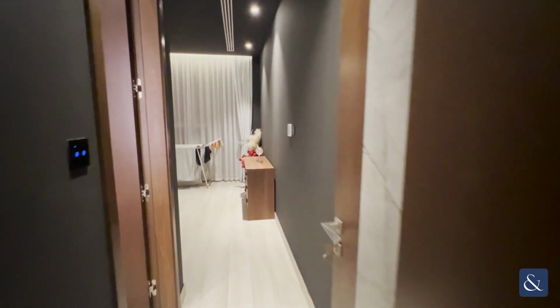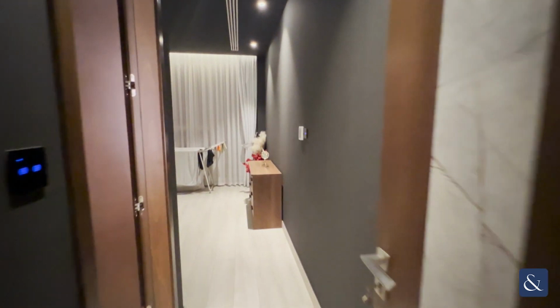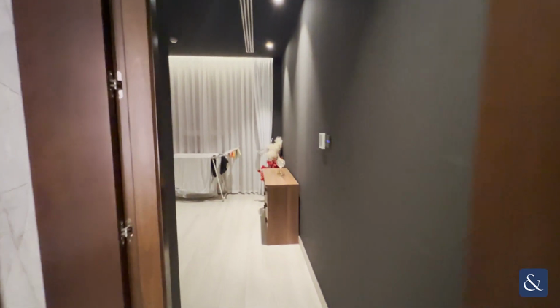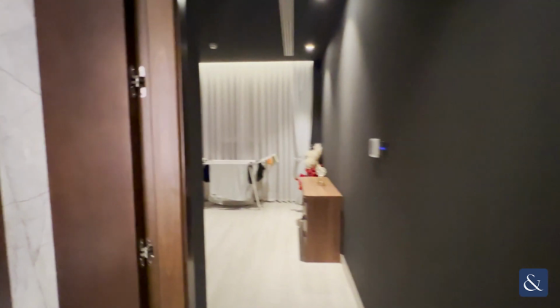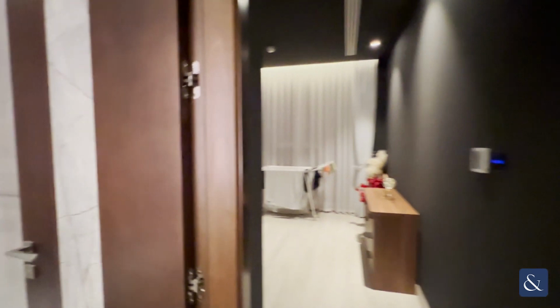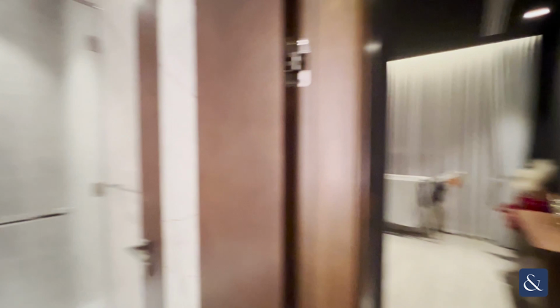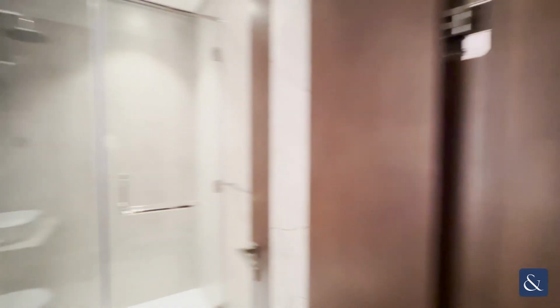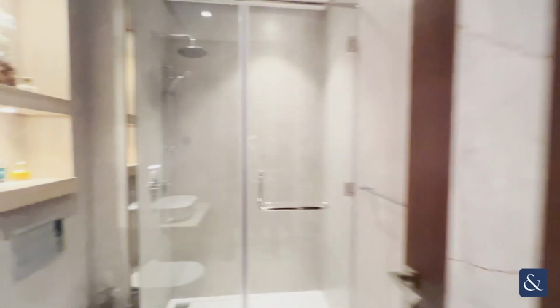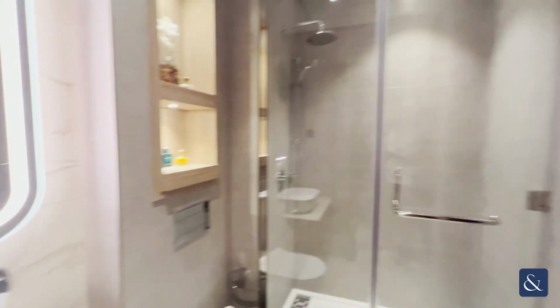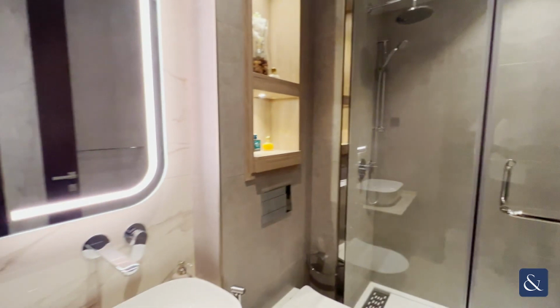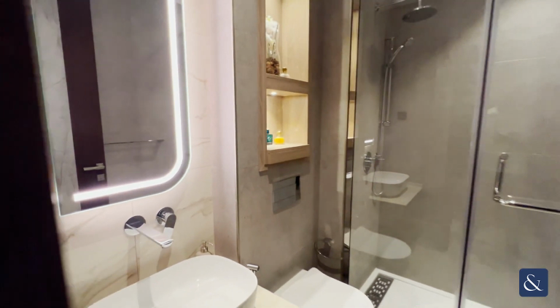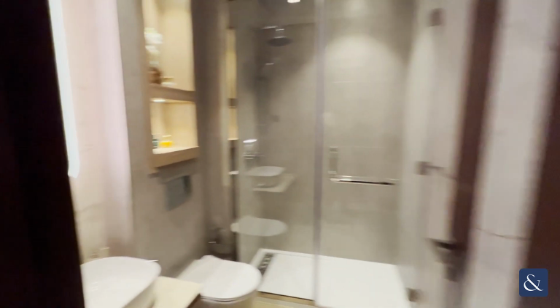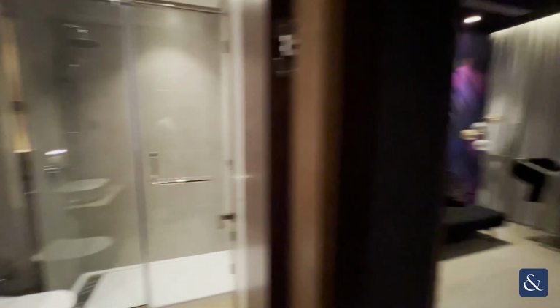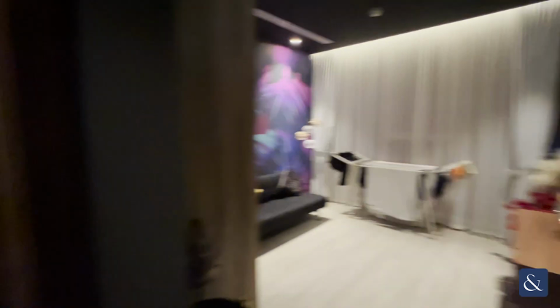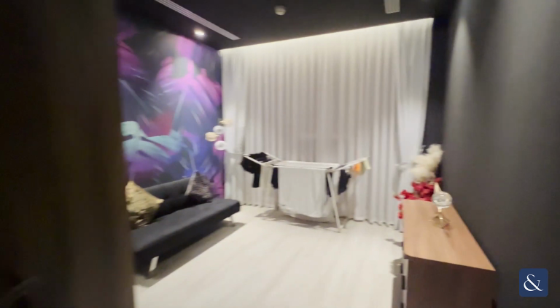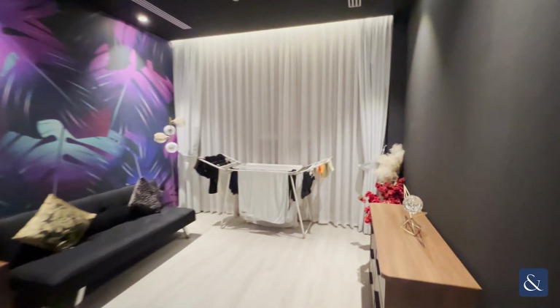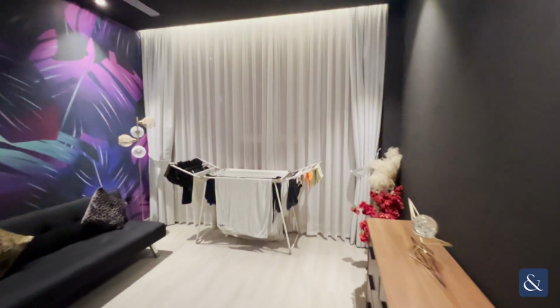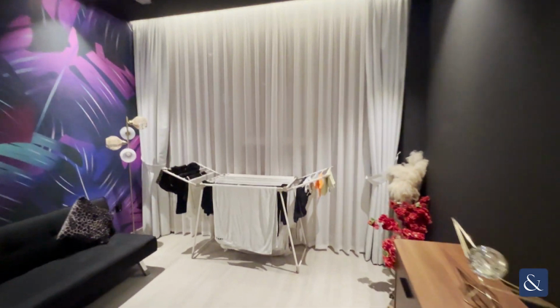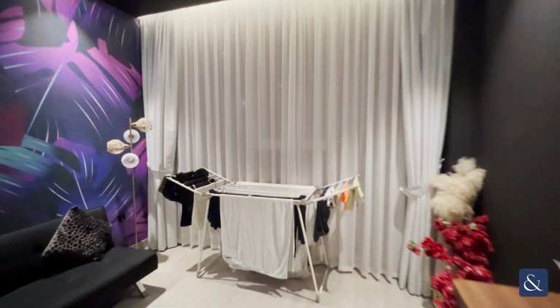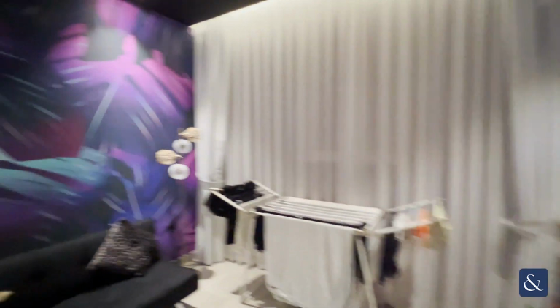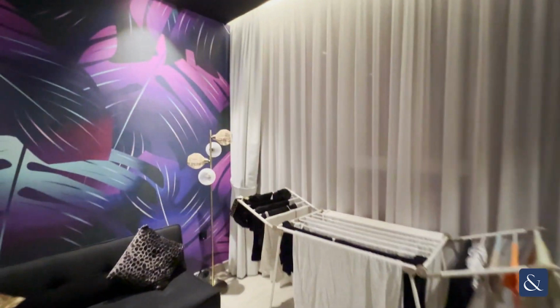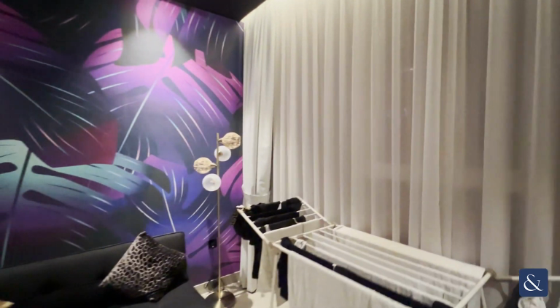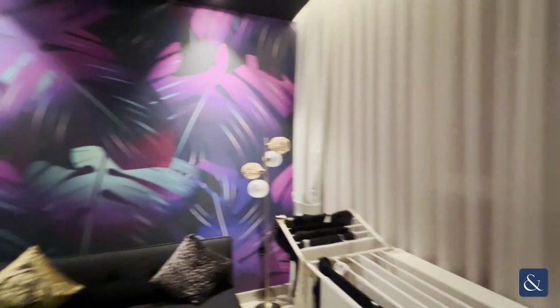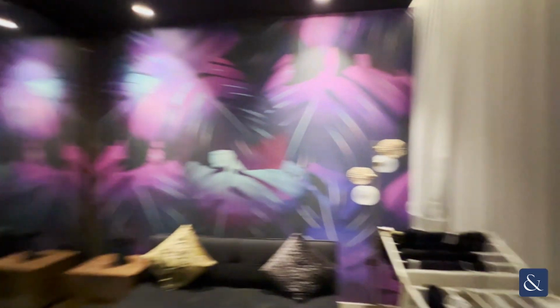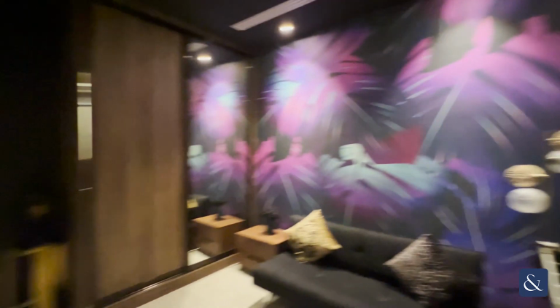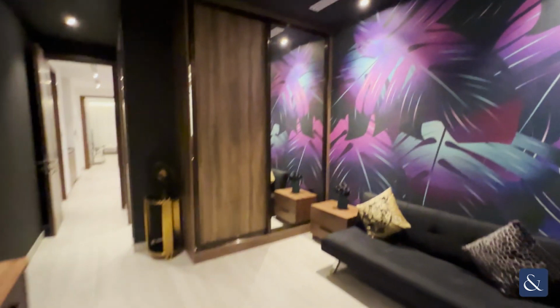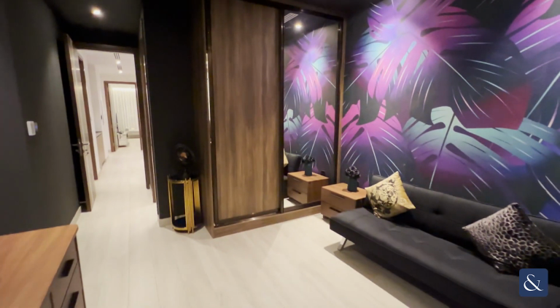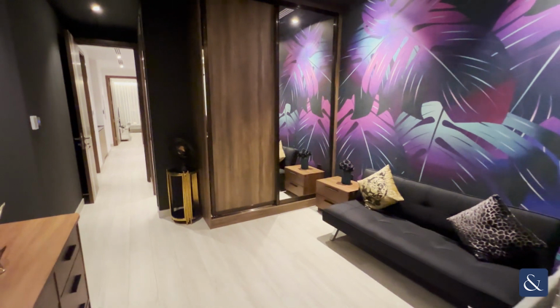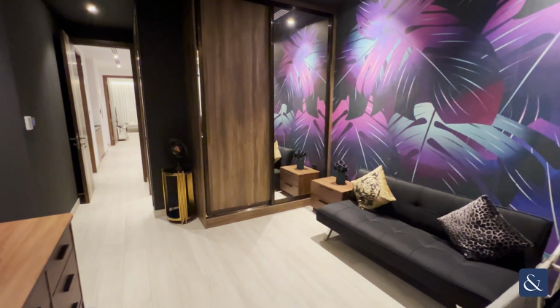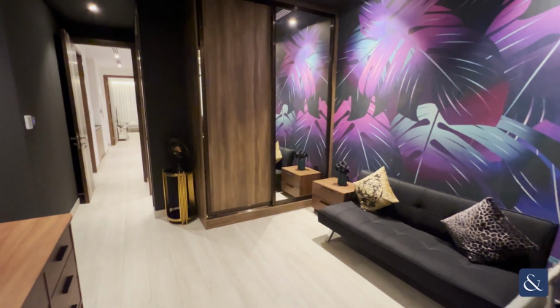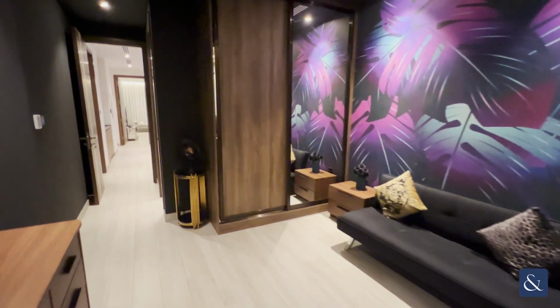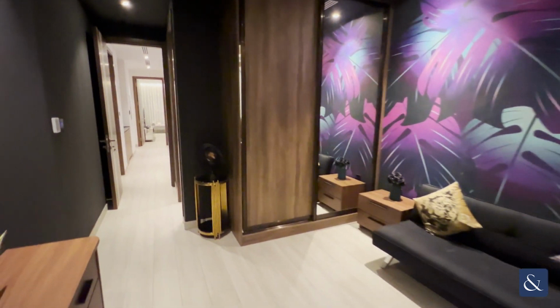The second bedroom again comes with an en-suite and built-in wardrobe space.